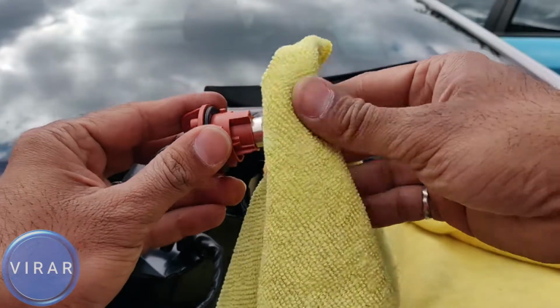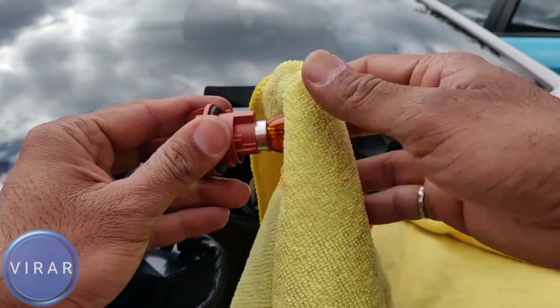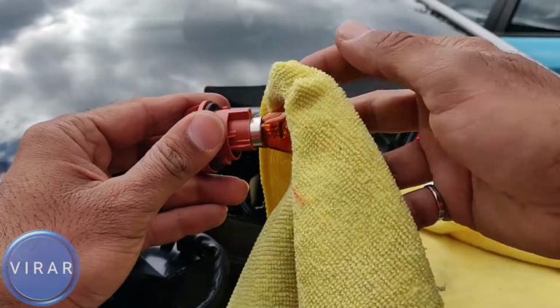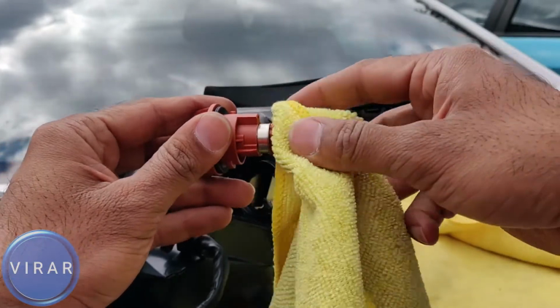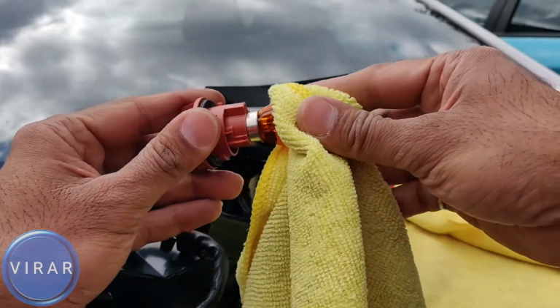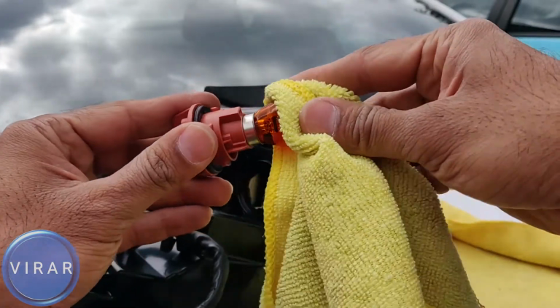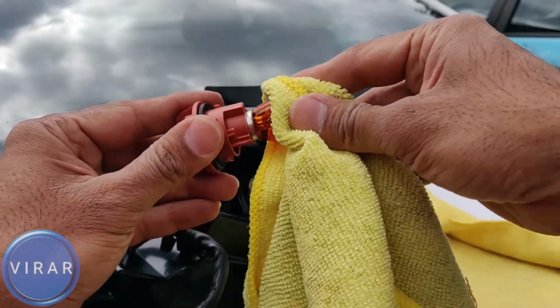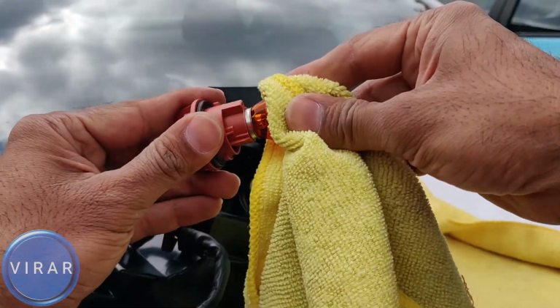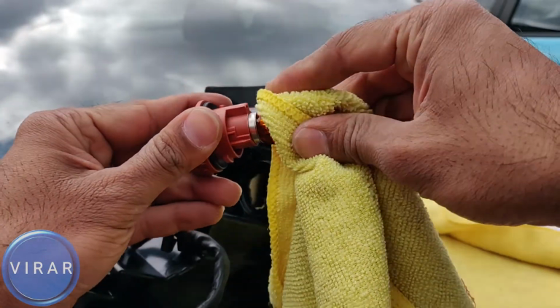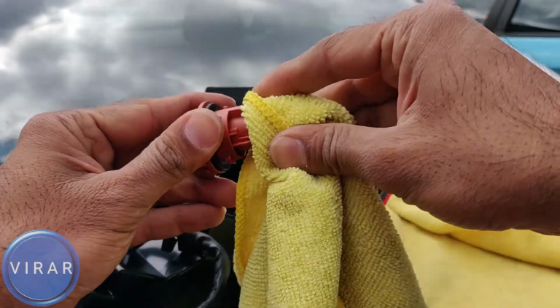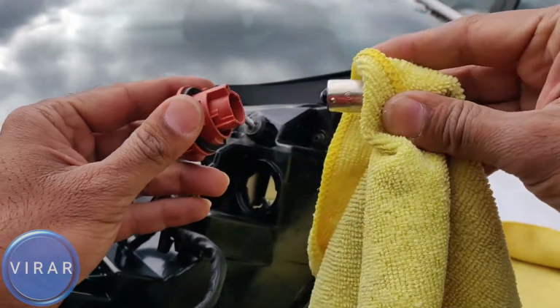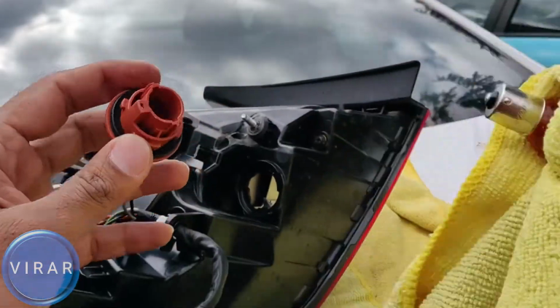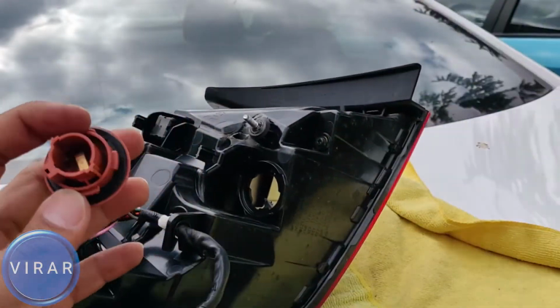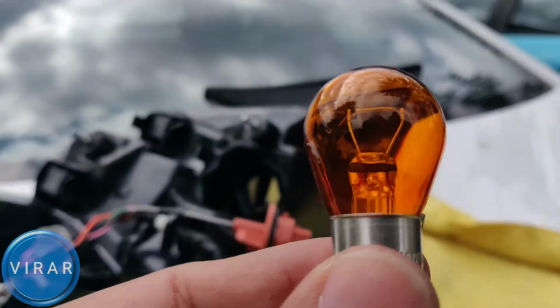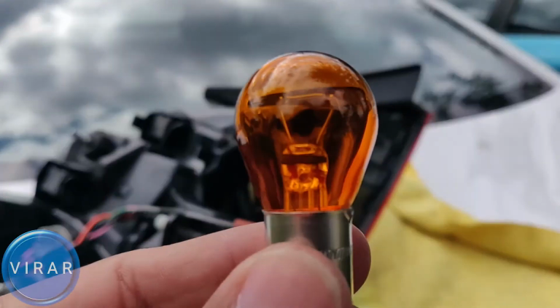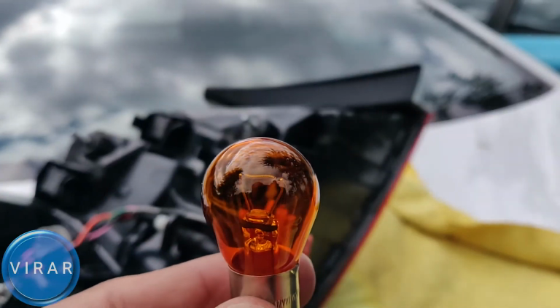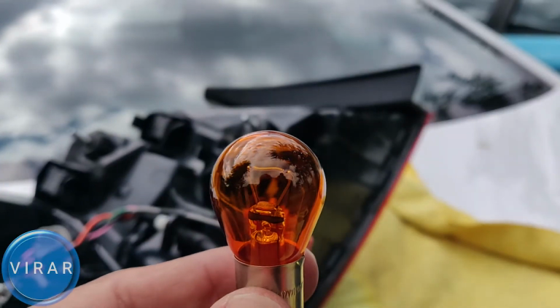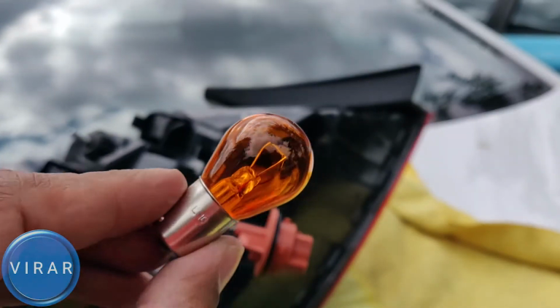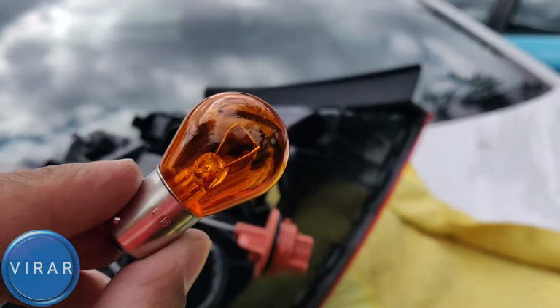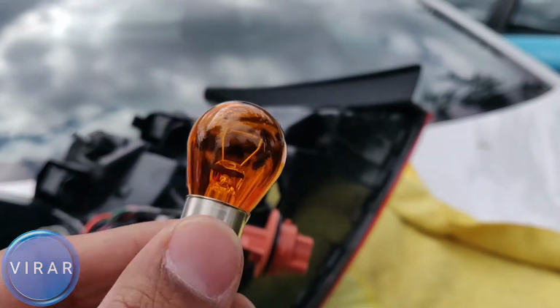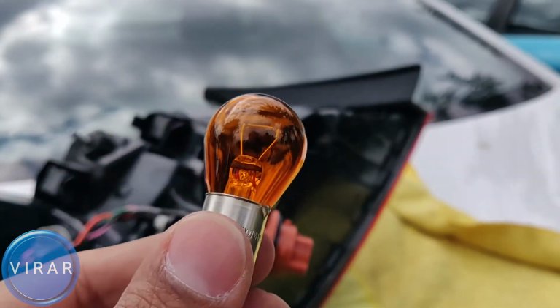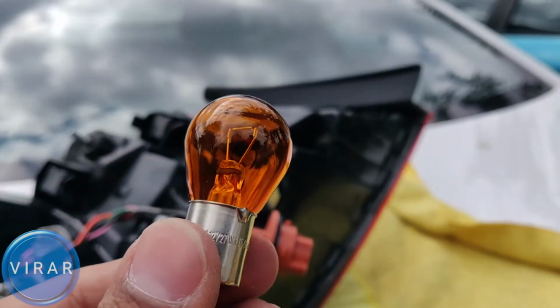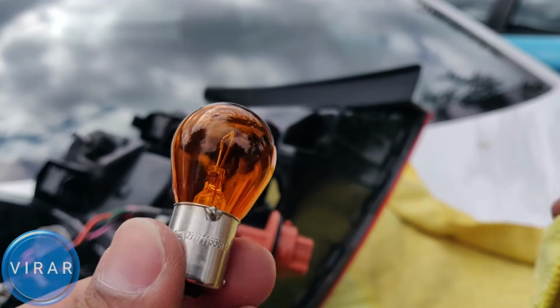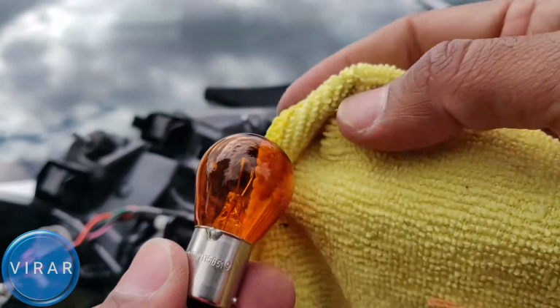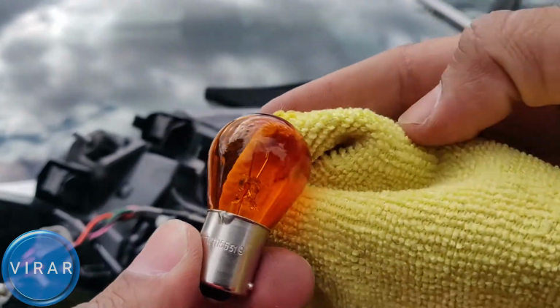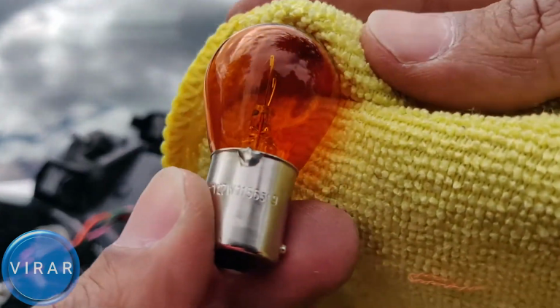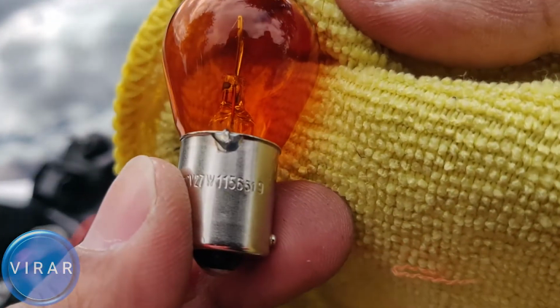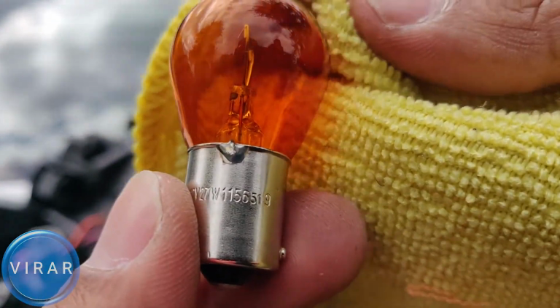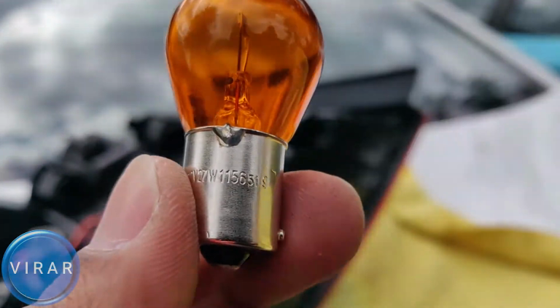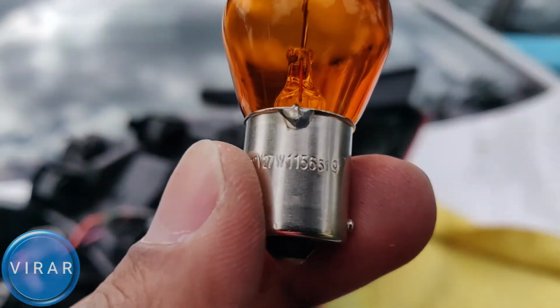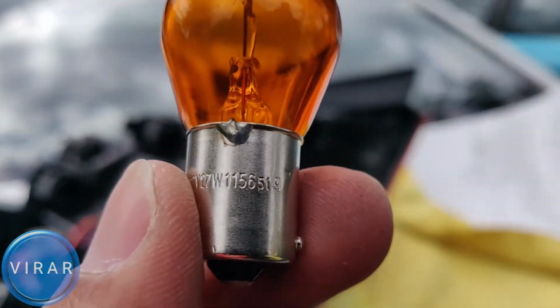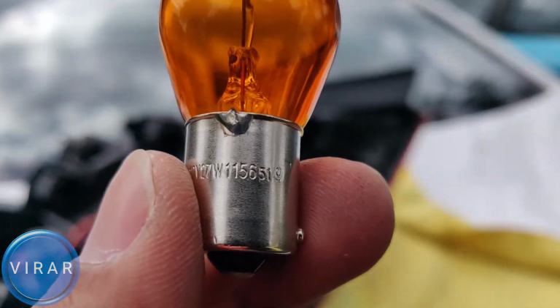To get the bulb out, all you have to do is grab a towel or something, push down on the bulb and twist it left, and out the bulb comes. It's a single filament bulb. It clearly states the replacement bulb type number on it — 1156. That's the bulb number: 1156.